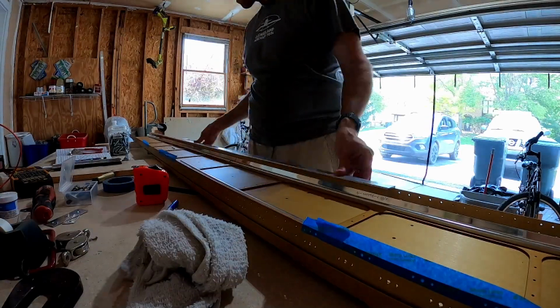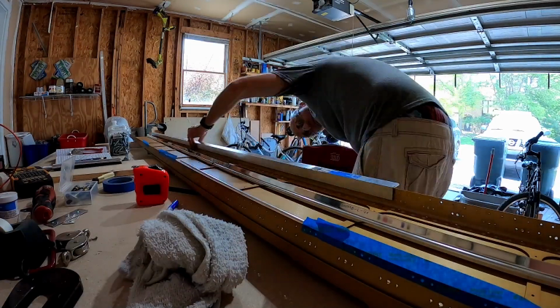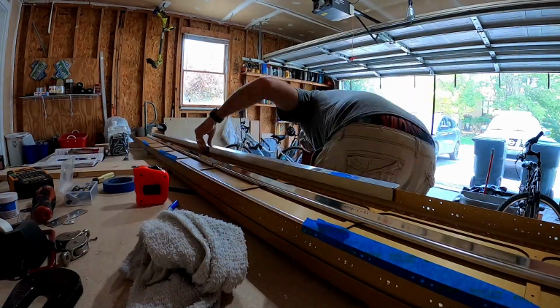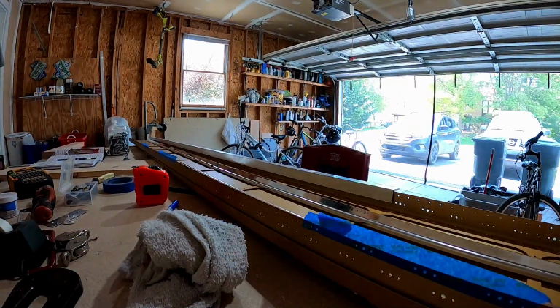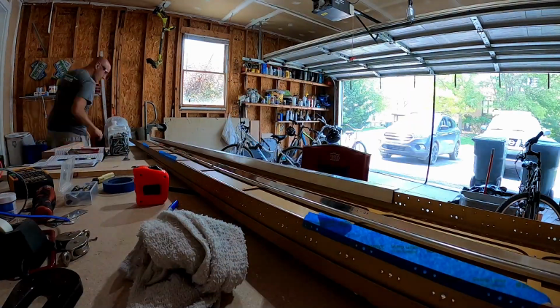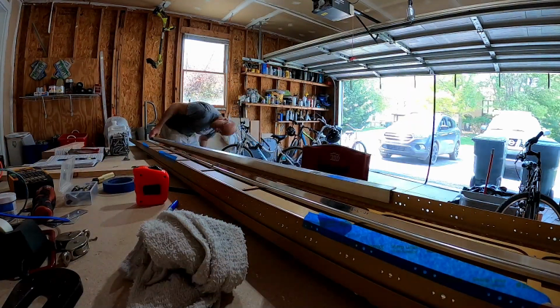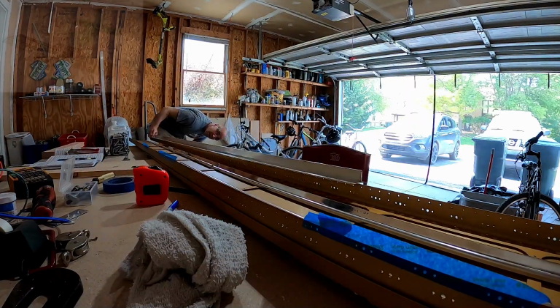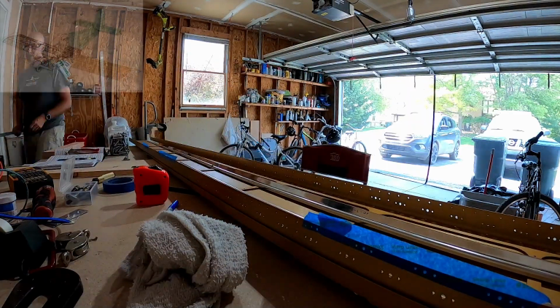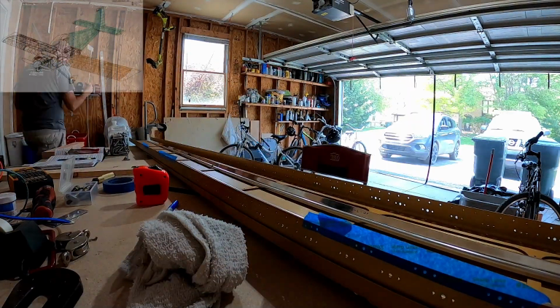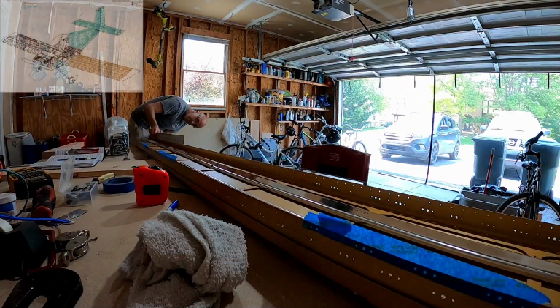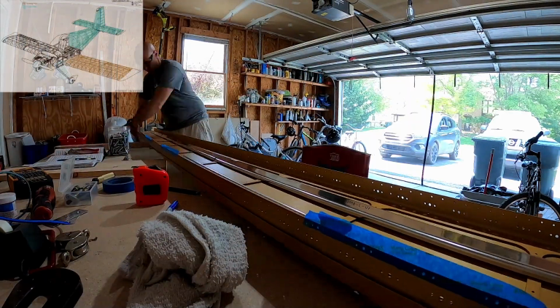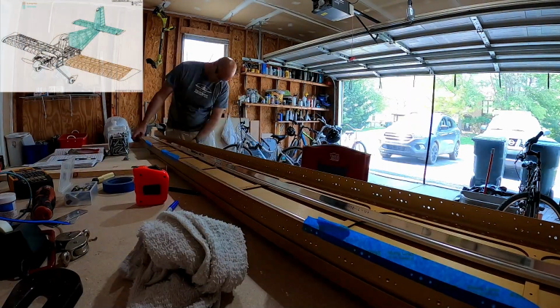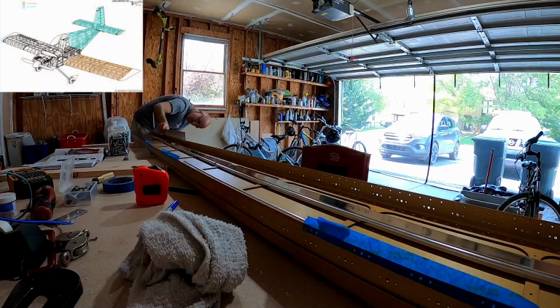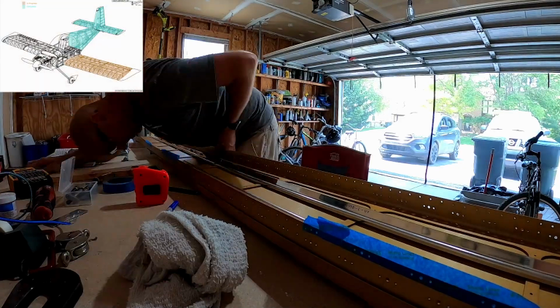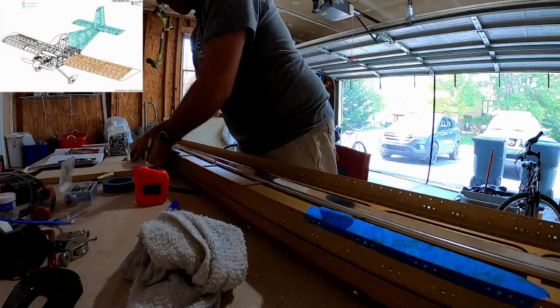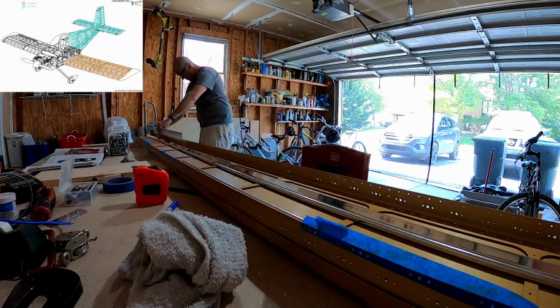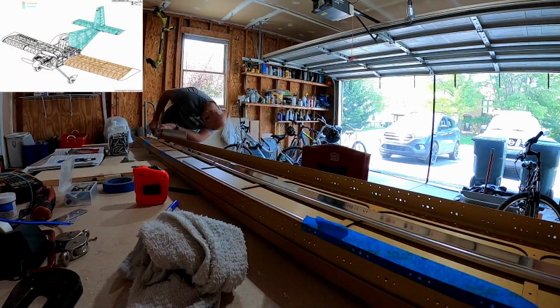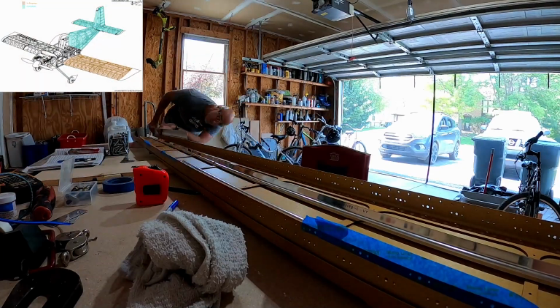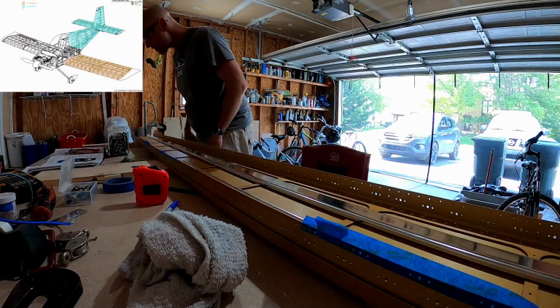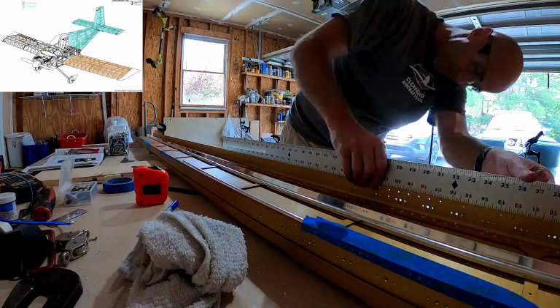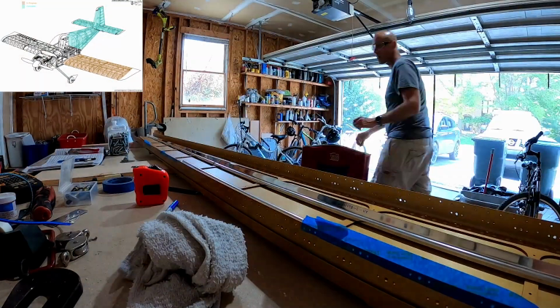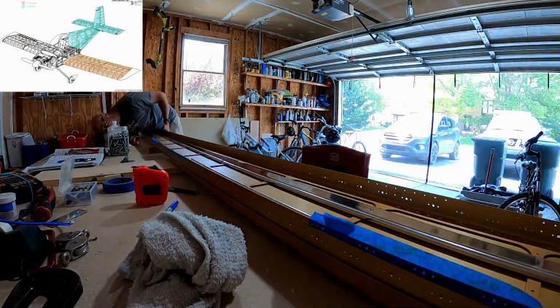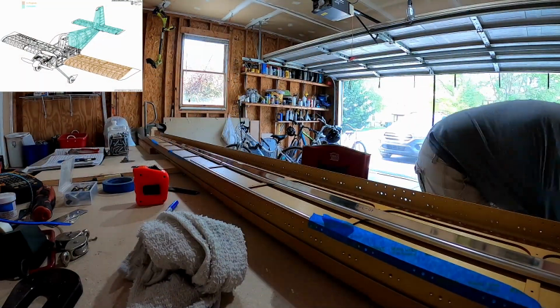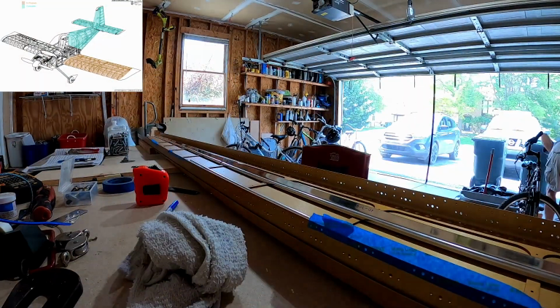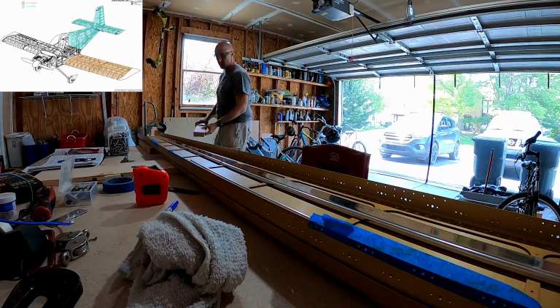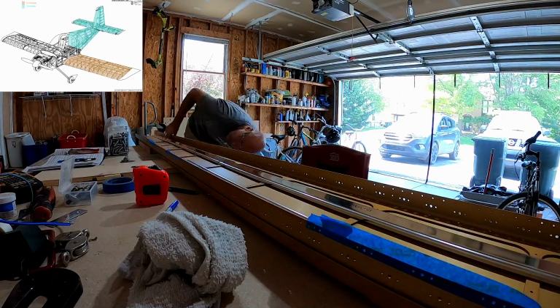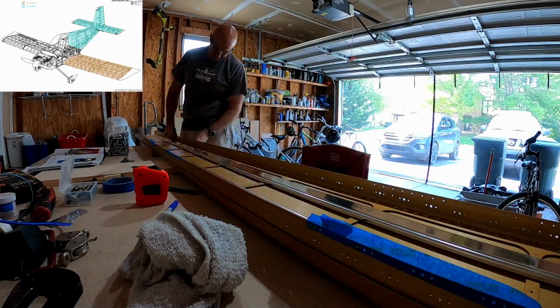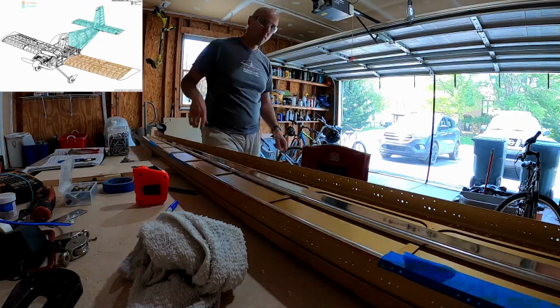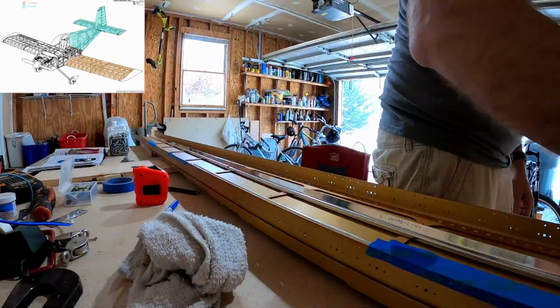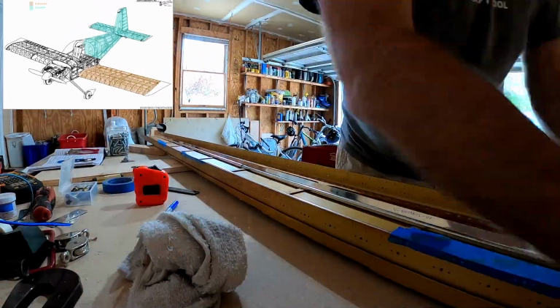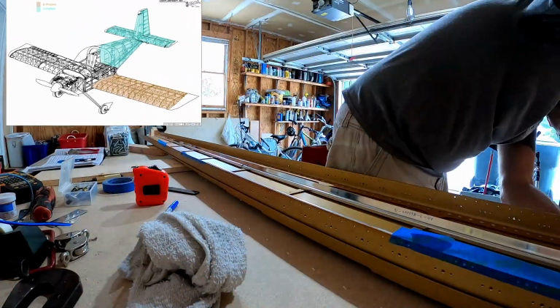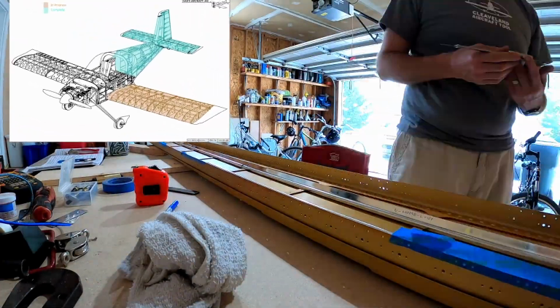Anyway, that's it for this one. Just making sure I've got it shimmed up nice and straight because it kind of sags on its own weight. We'll see you next time where we start some drilling. This was boring, but thanks for joining — have a good one!